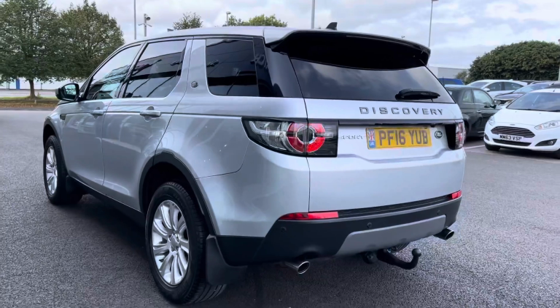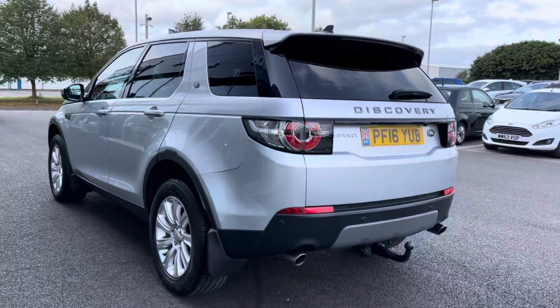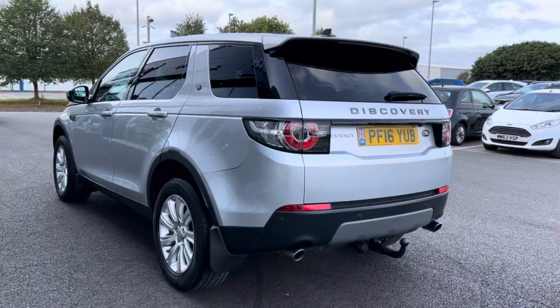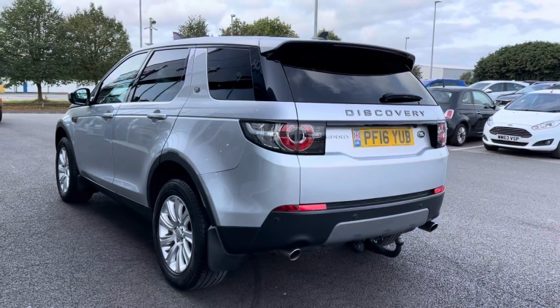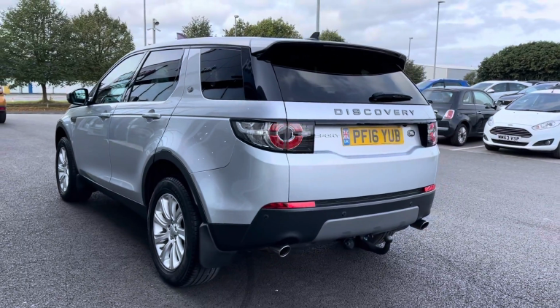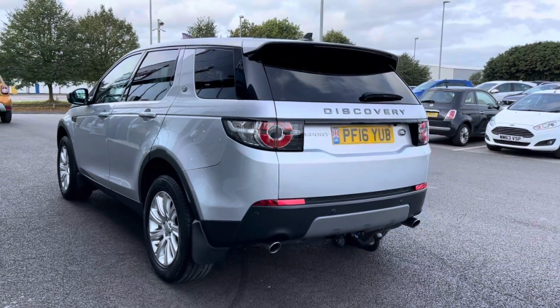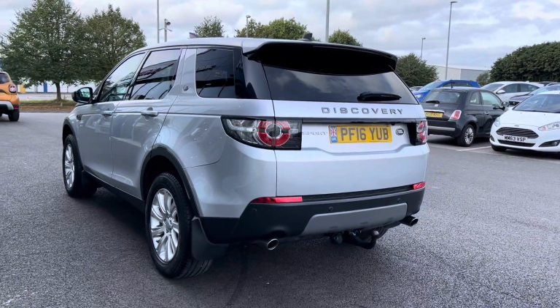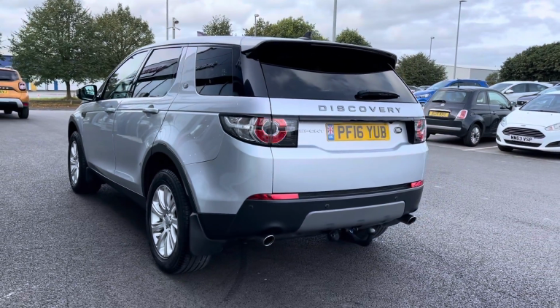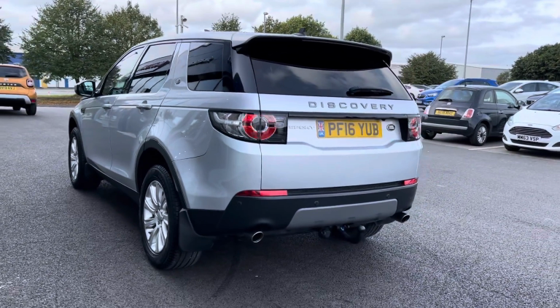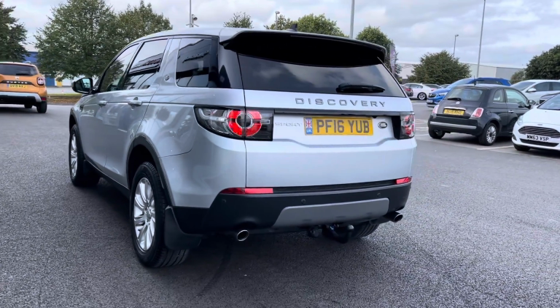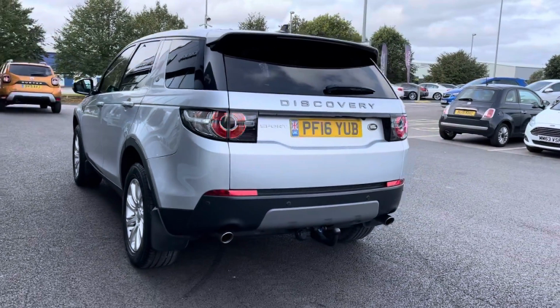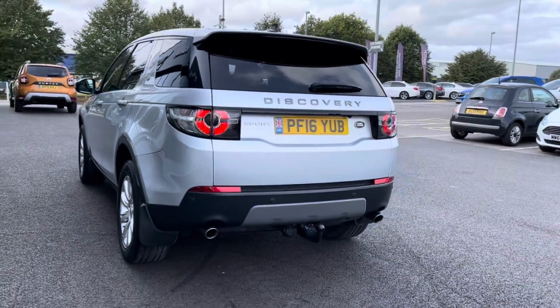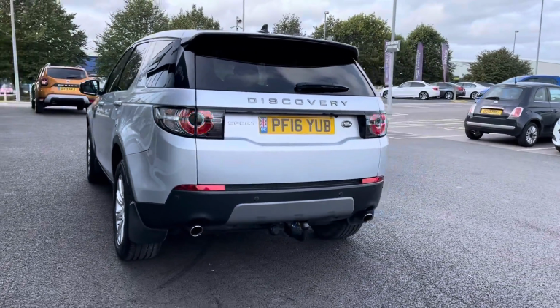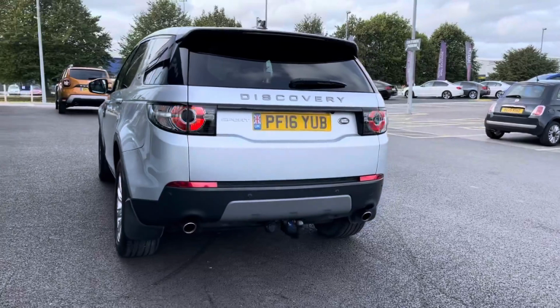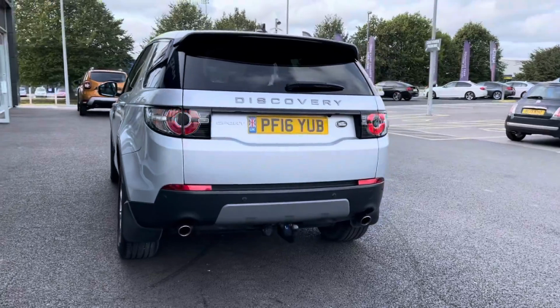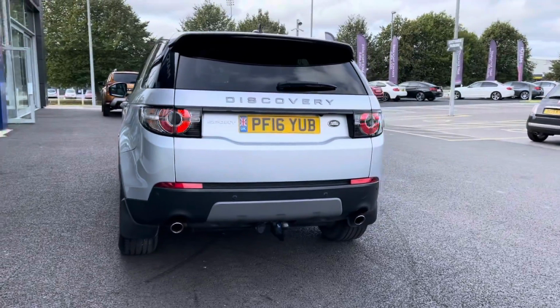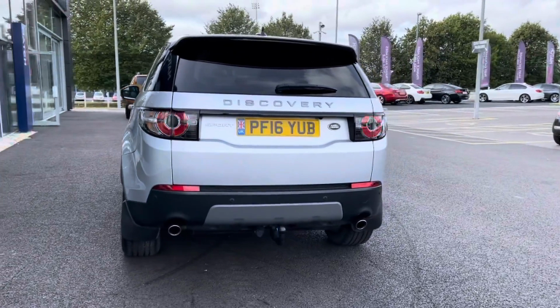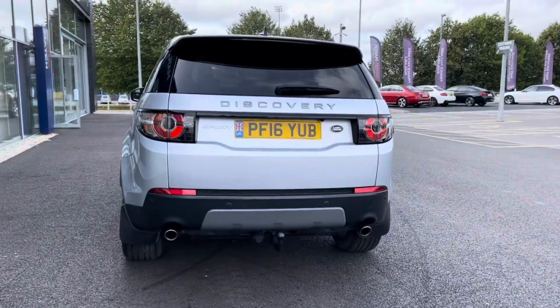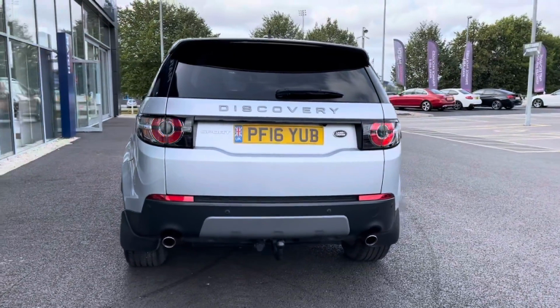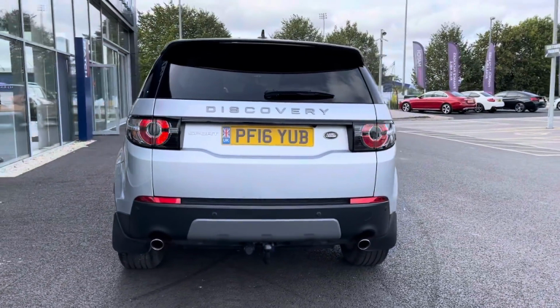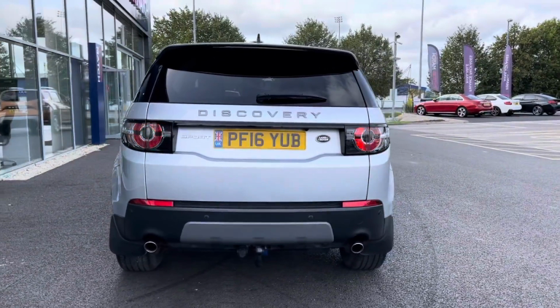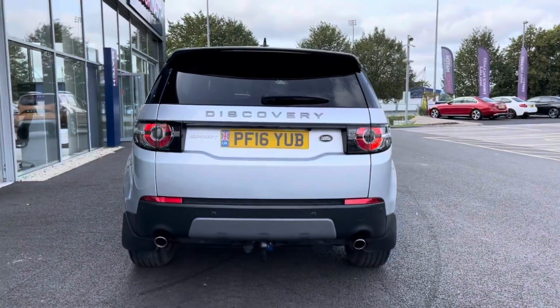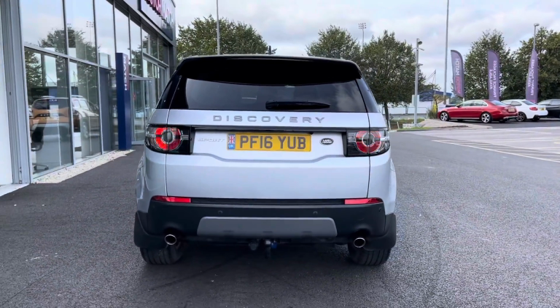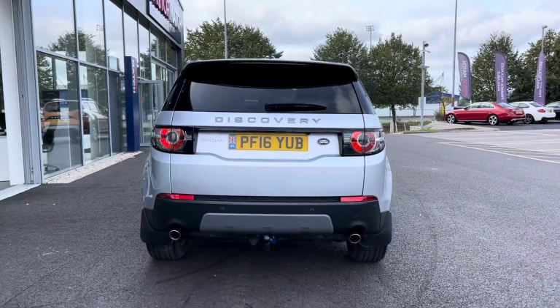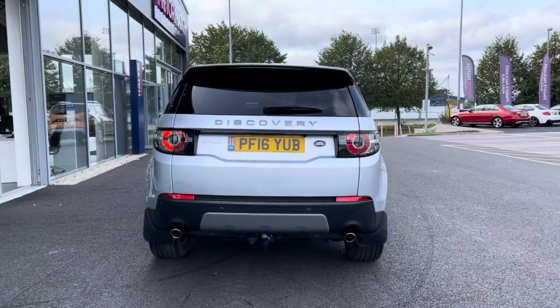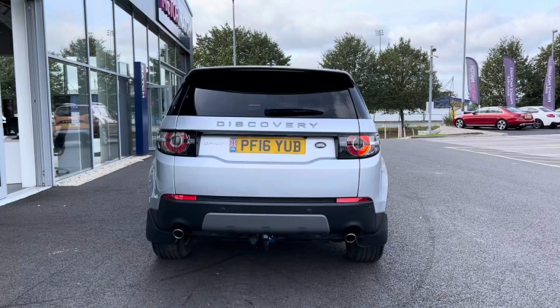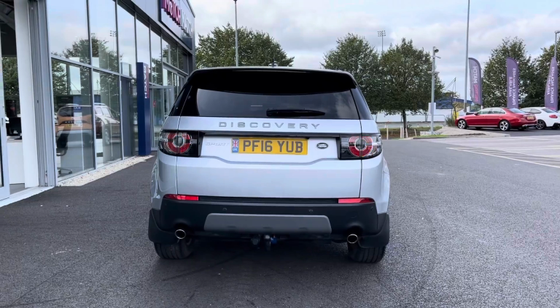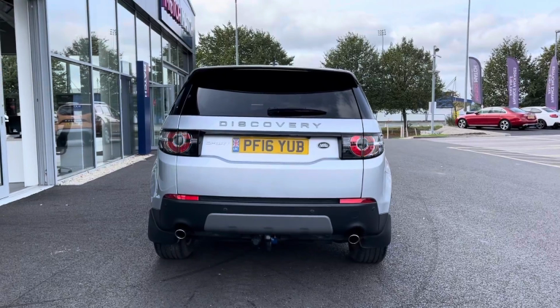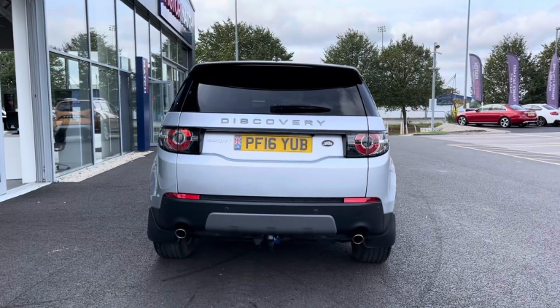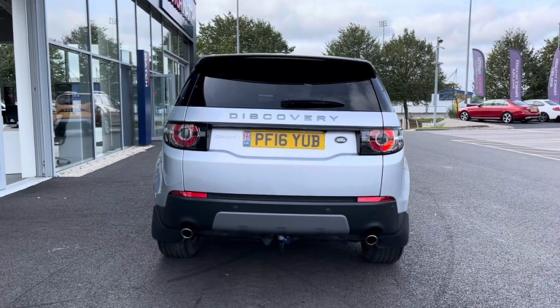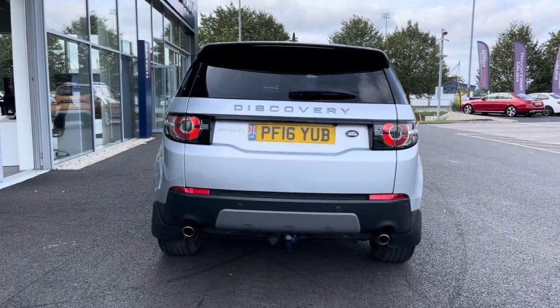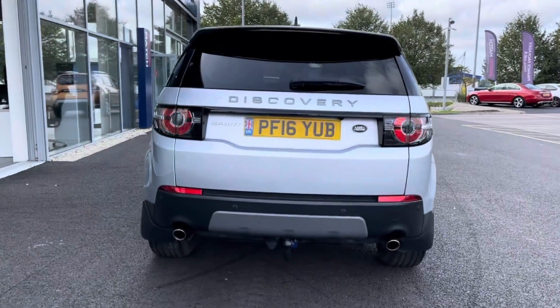Moving around to the rear of the vehicle, you can see you do have a tow bar, making this car ideal for towing trailers or a caravan if you're going away on holiday. You do have dual exhausts as well, finished in chrome.